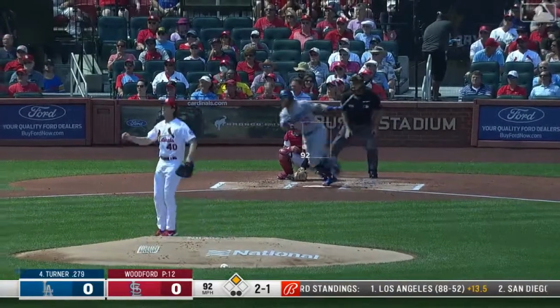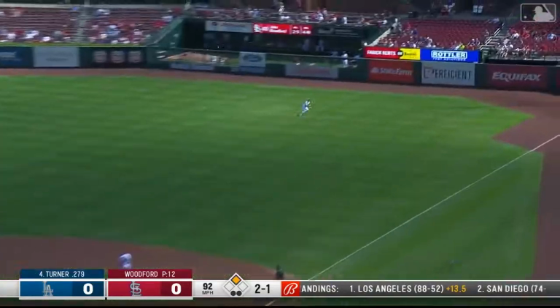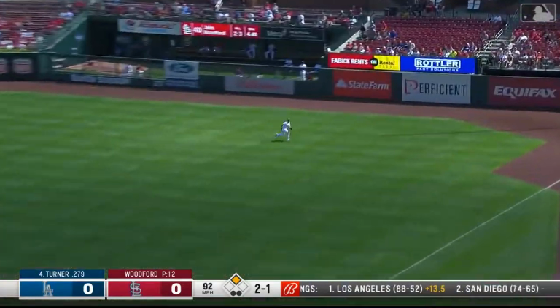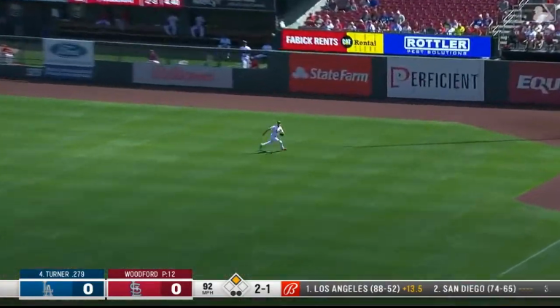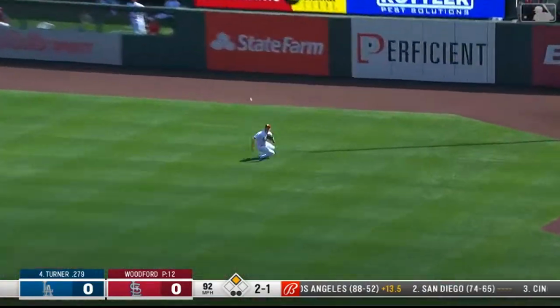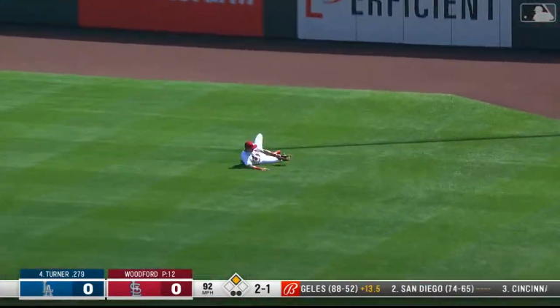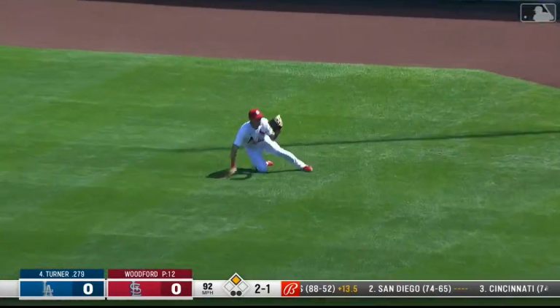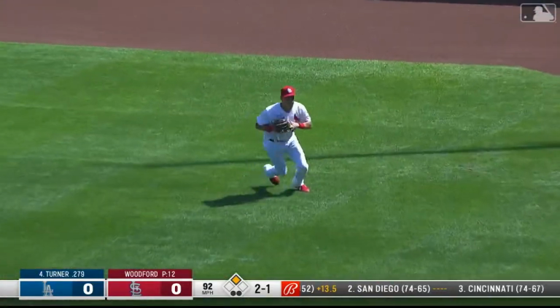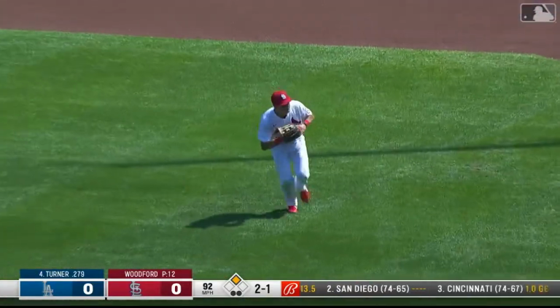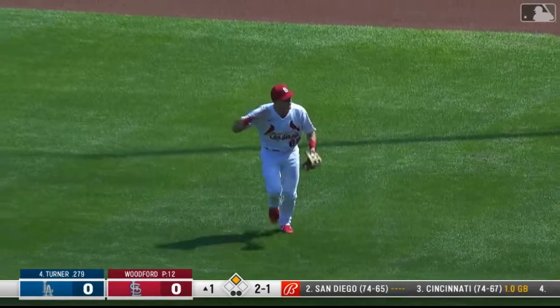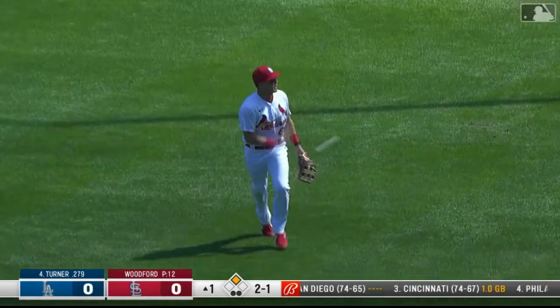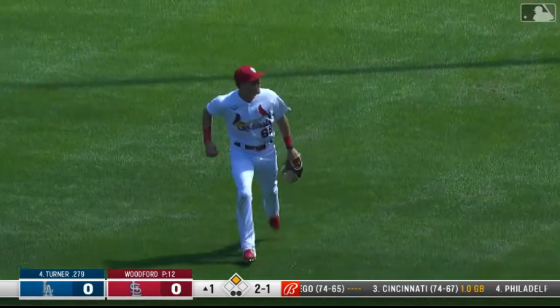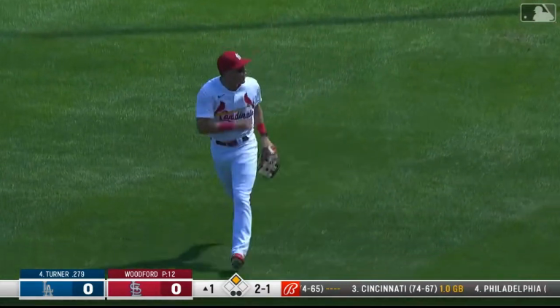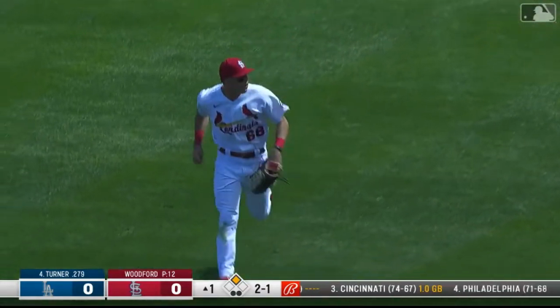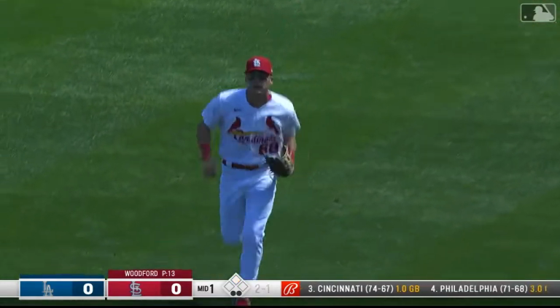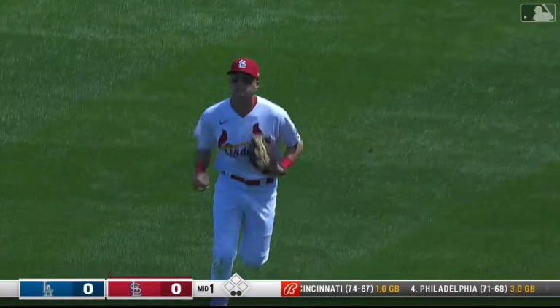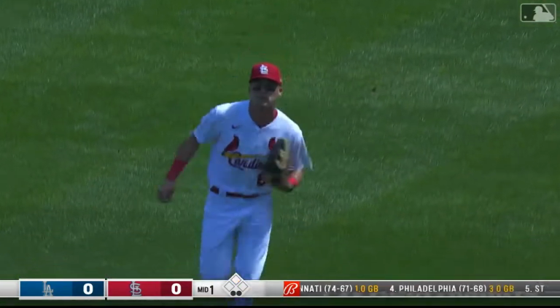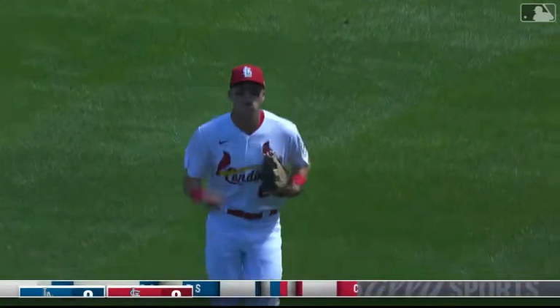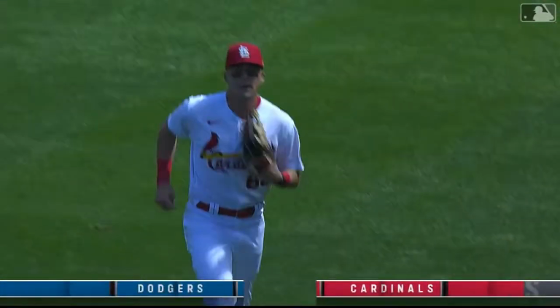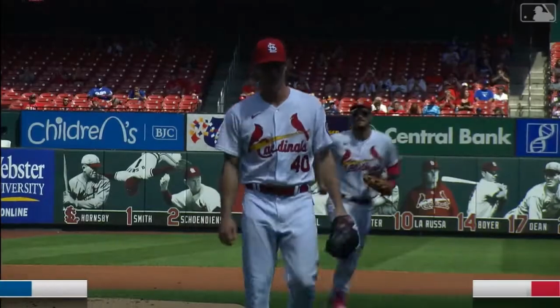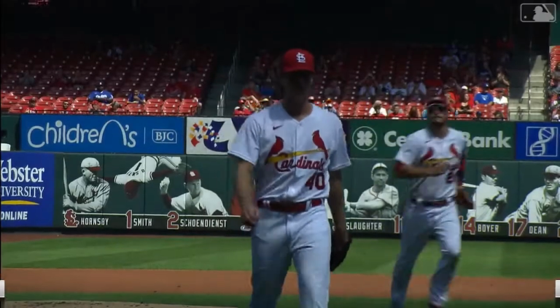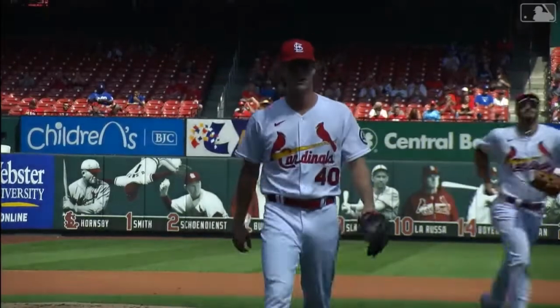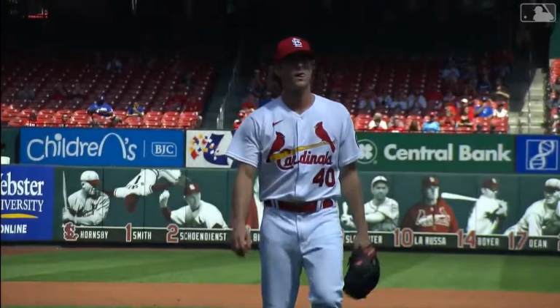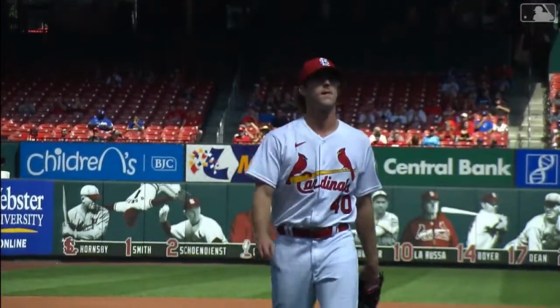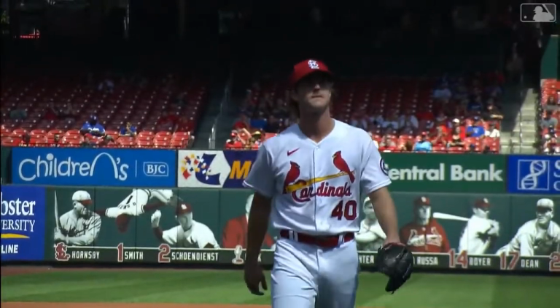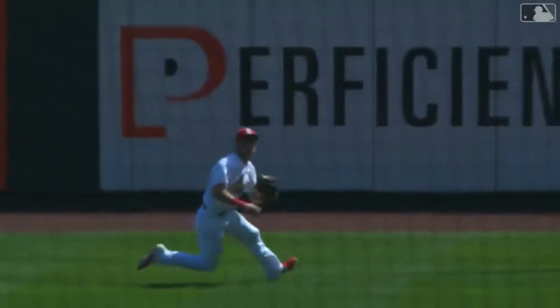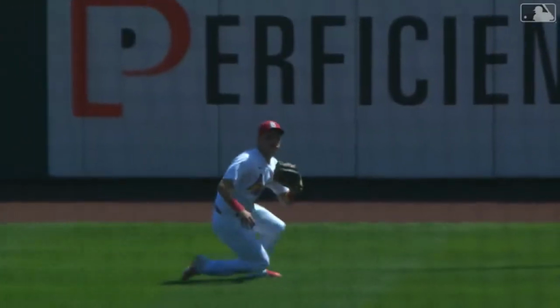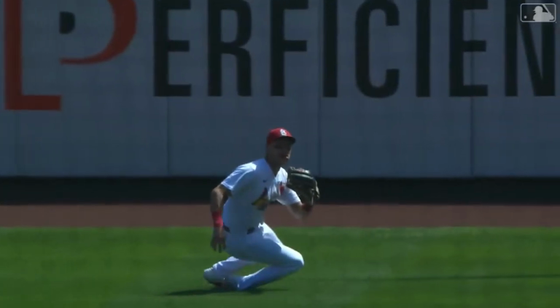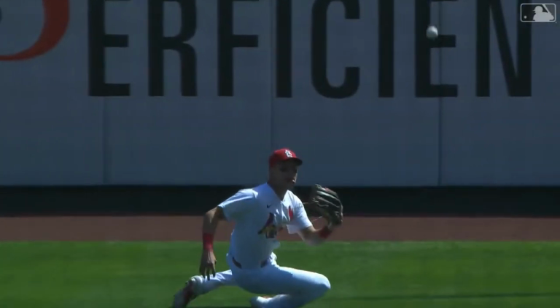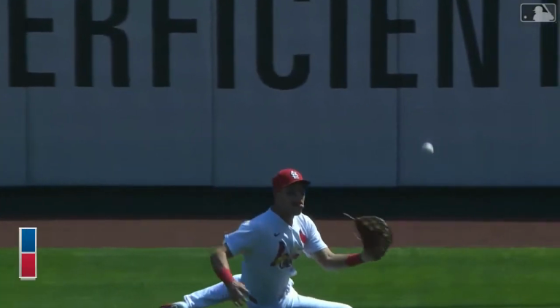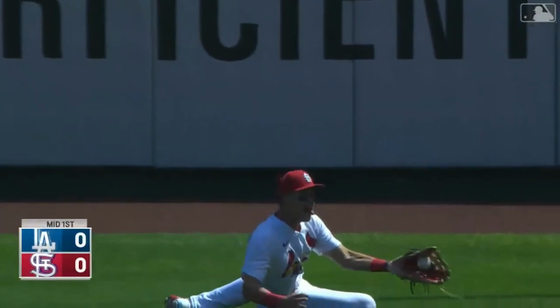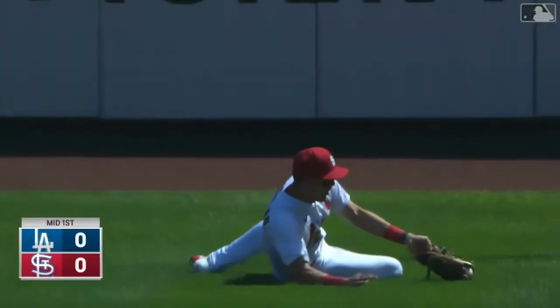Lined to right — Knutbar is over and makes the catch! Sliding to his left, ball is sinking, and Knutbar came up with it. Lars Knutbar, the rookie in right, just held on.